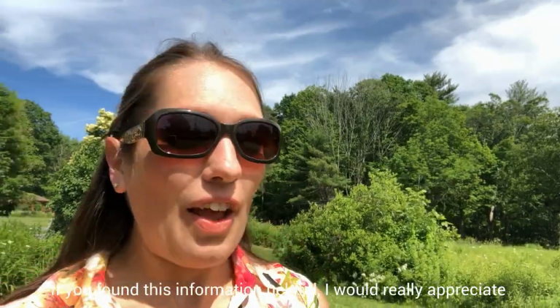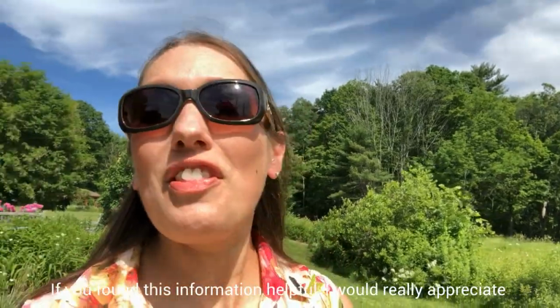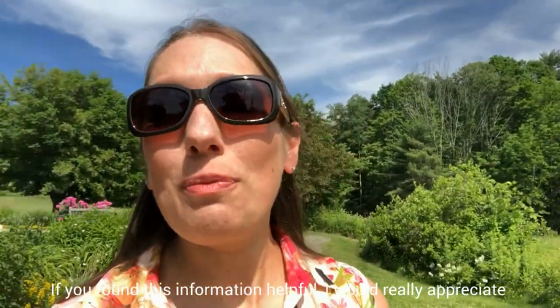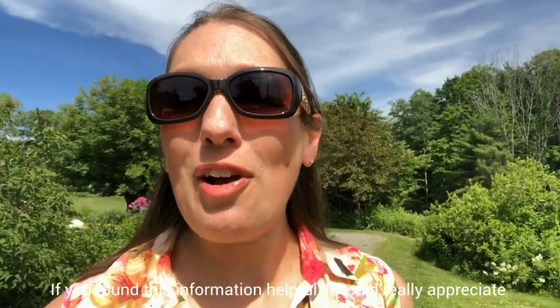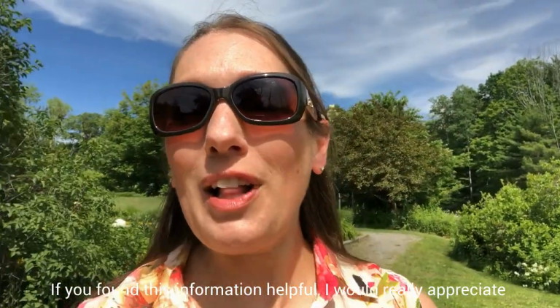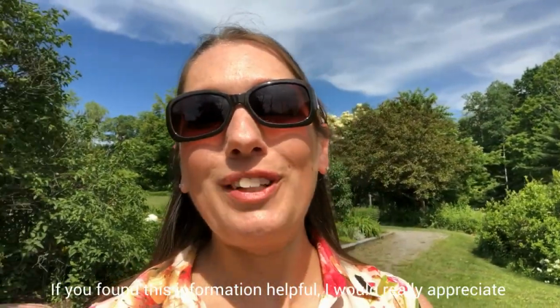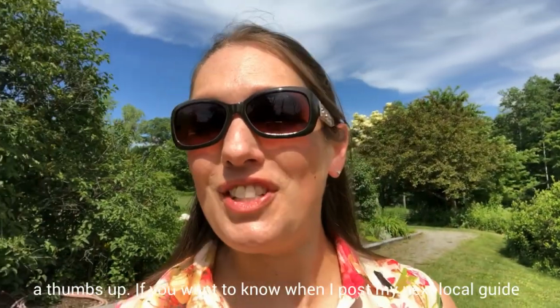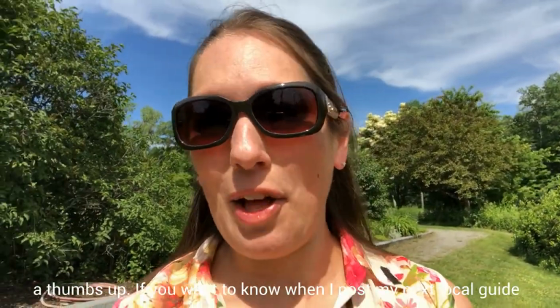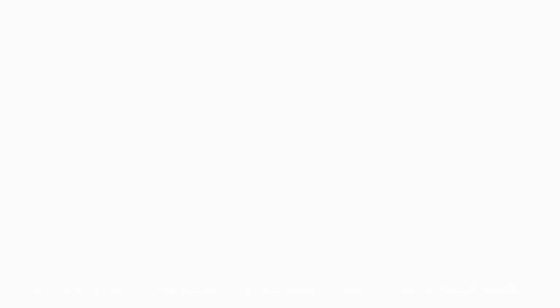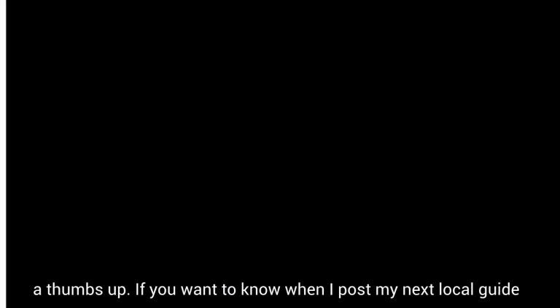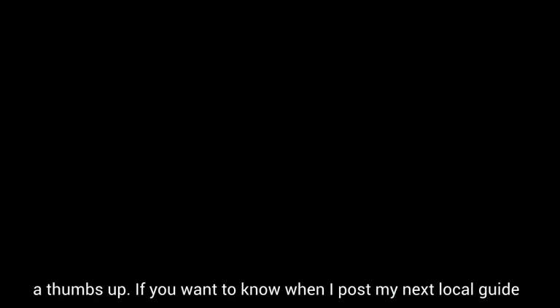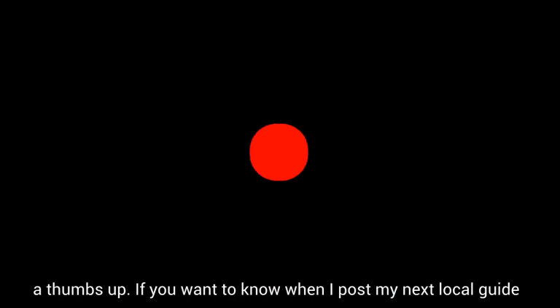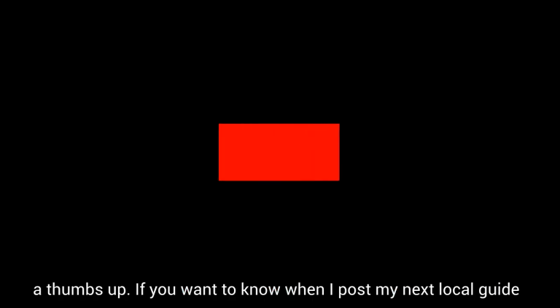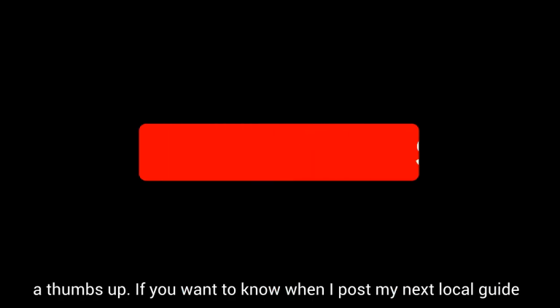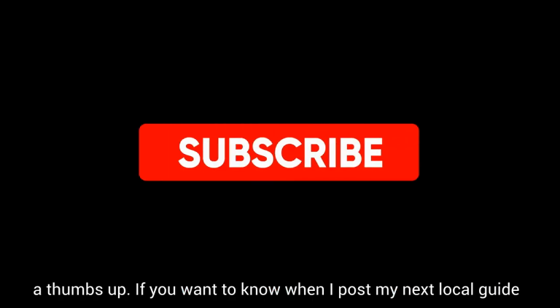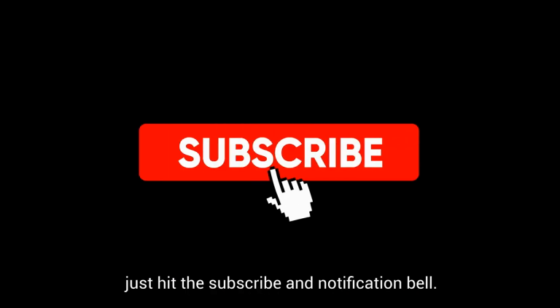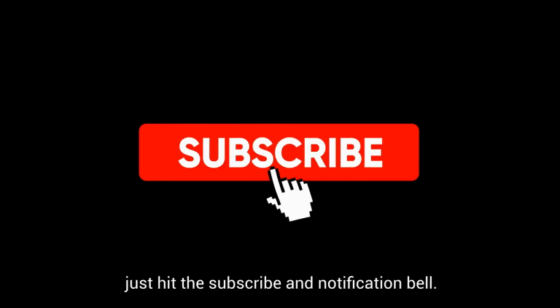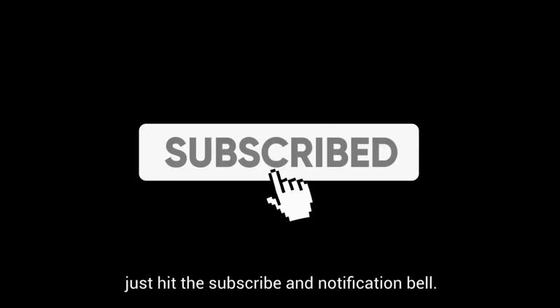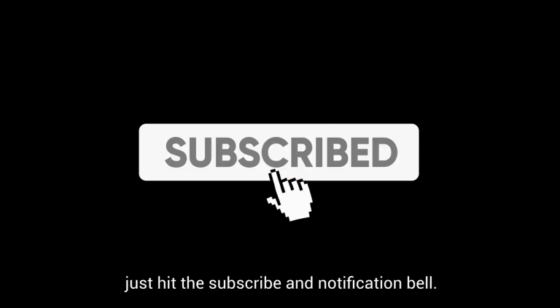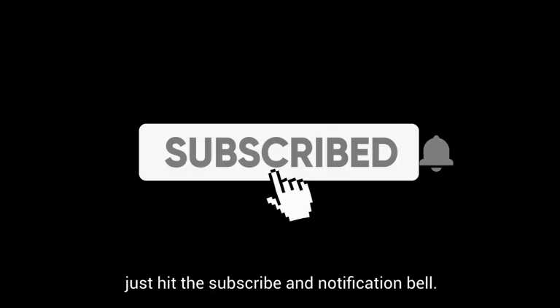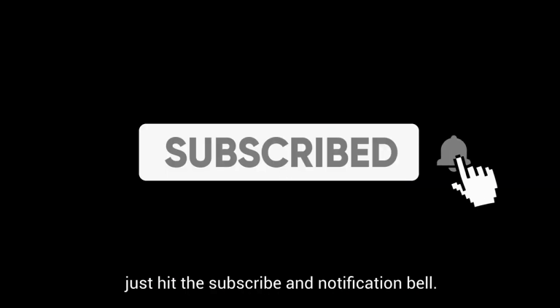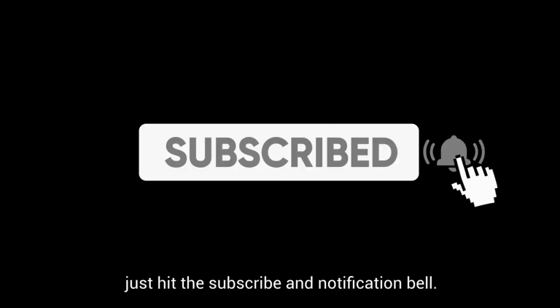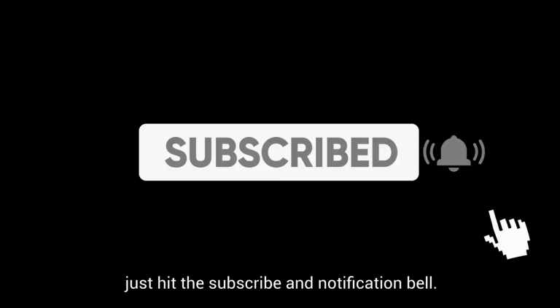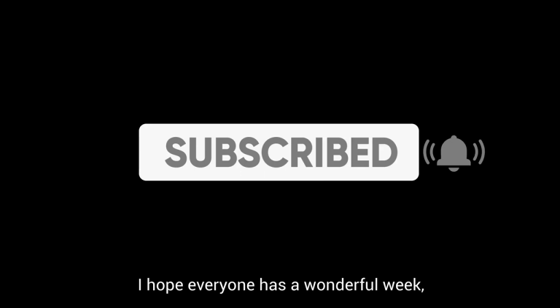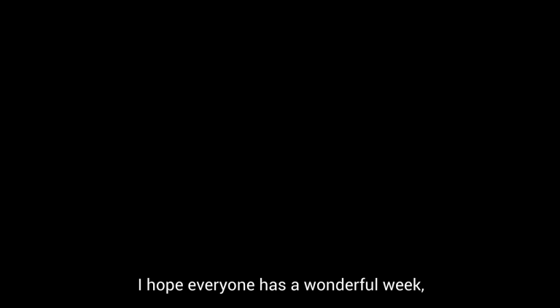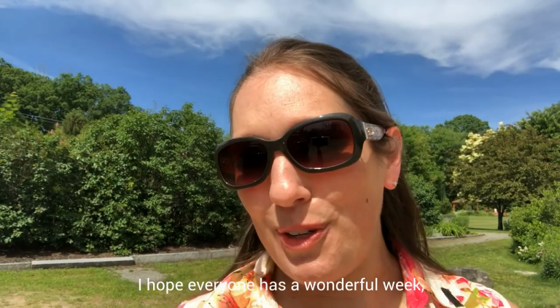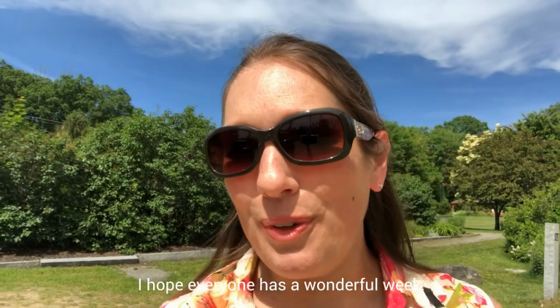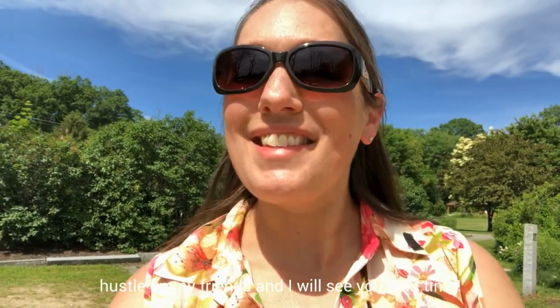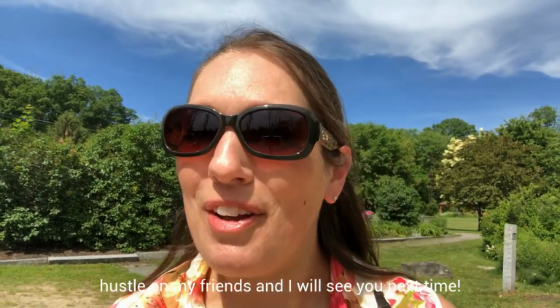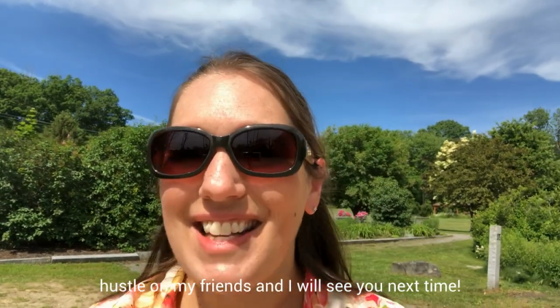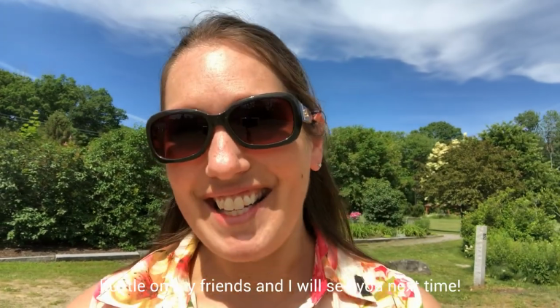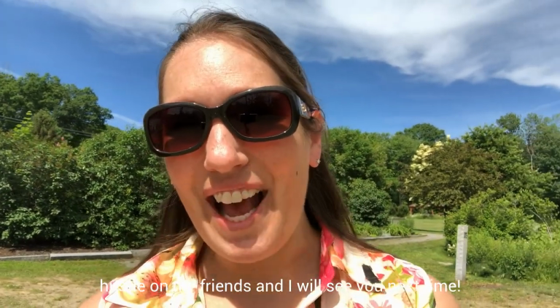If you found this information helpful, I would really appreciate a thumbs up. If you want to know when I post my next local guide, just hit the subscribe and notification bell. I hope everybody has a wonderful week. Hustle on, my friends, and I'll see you next time.